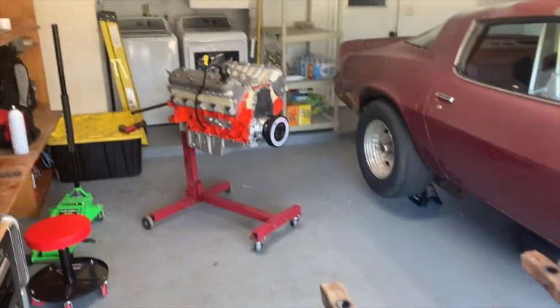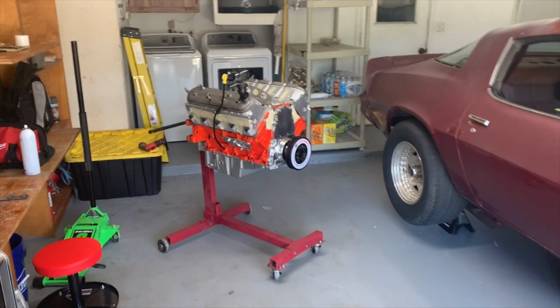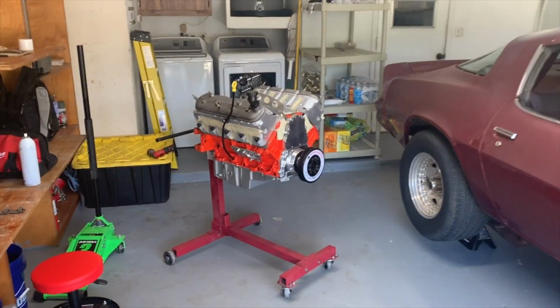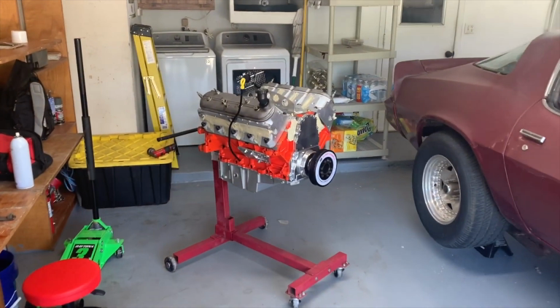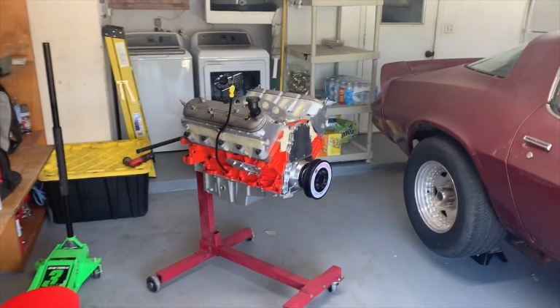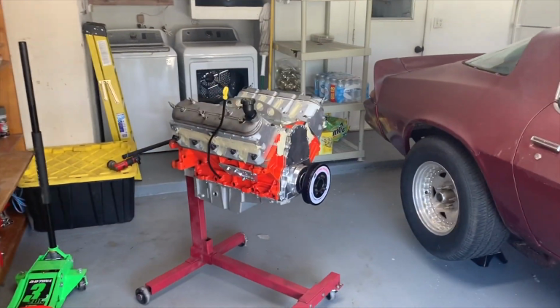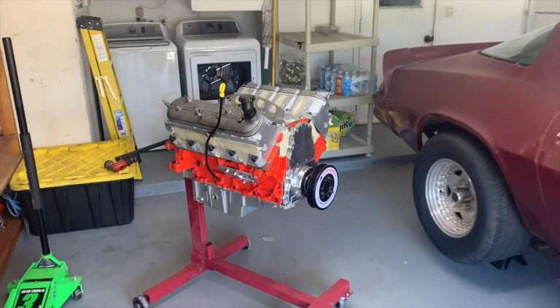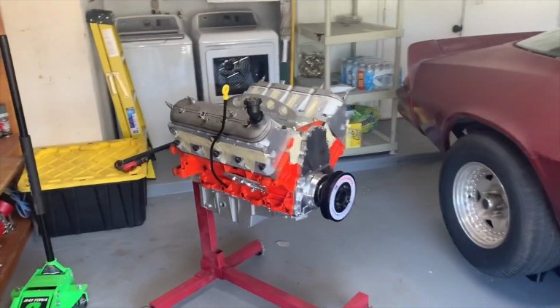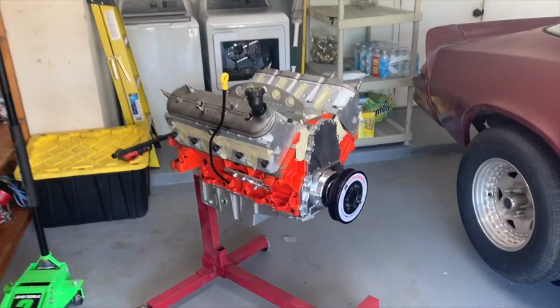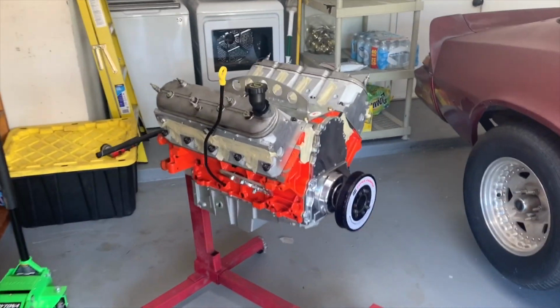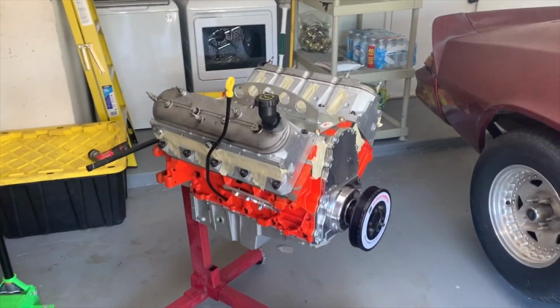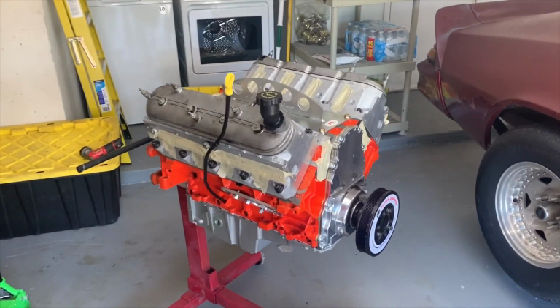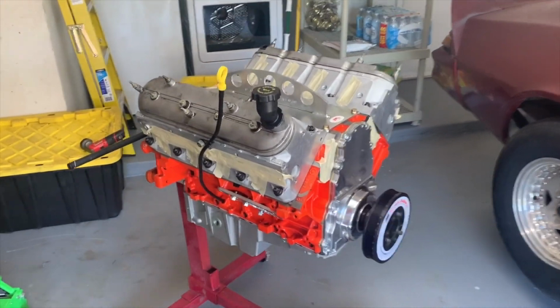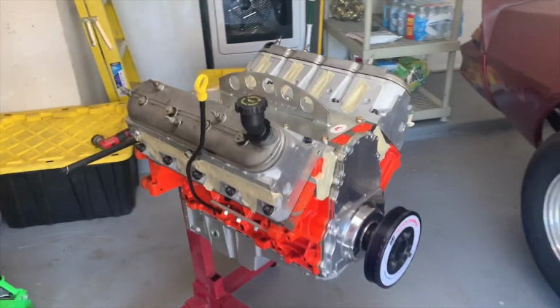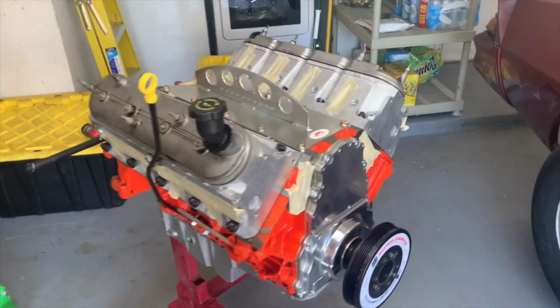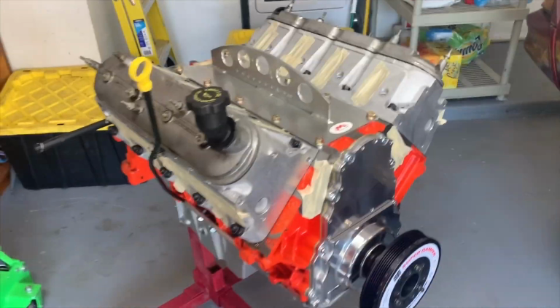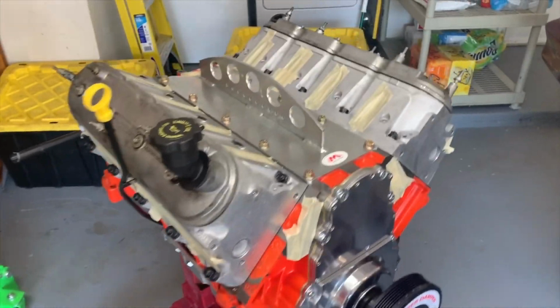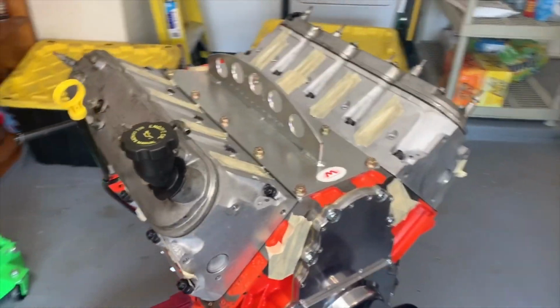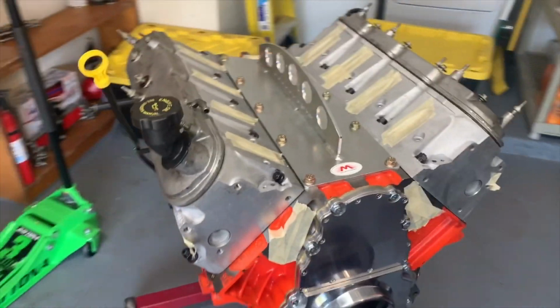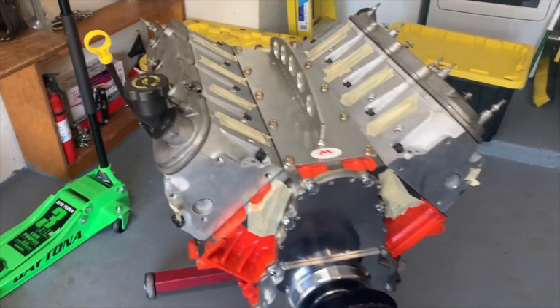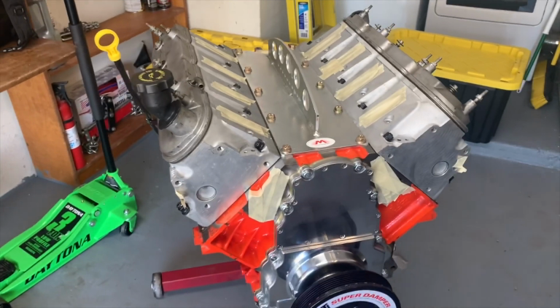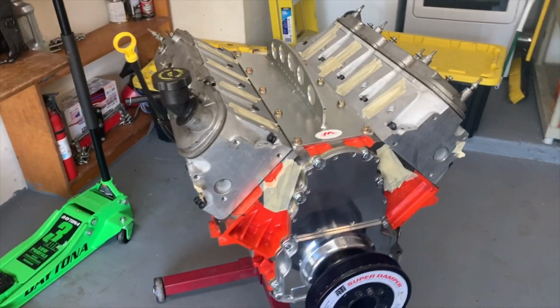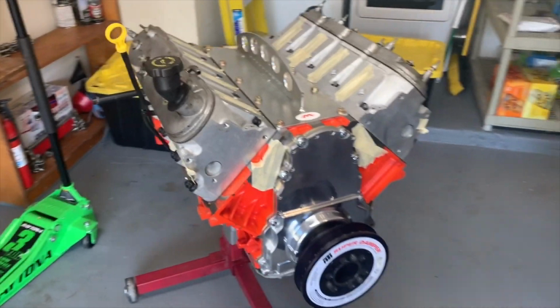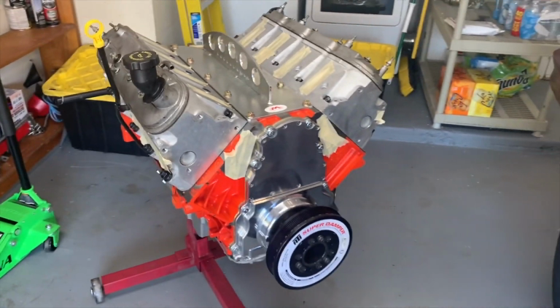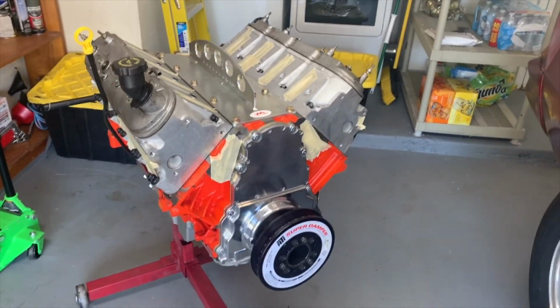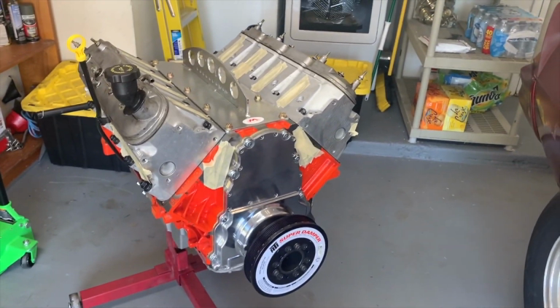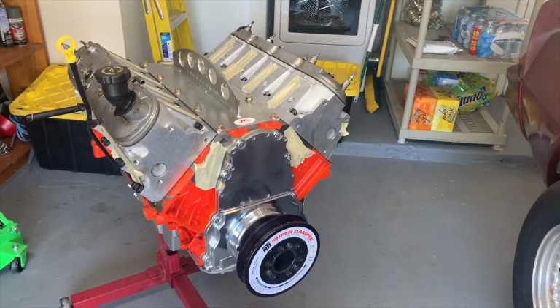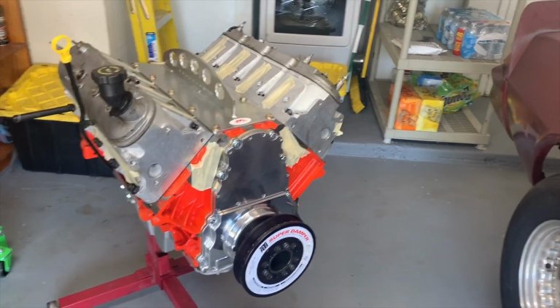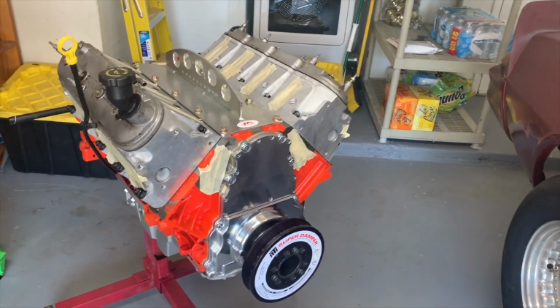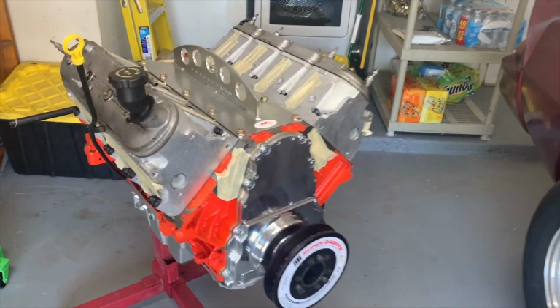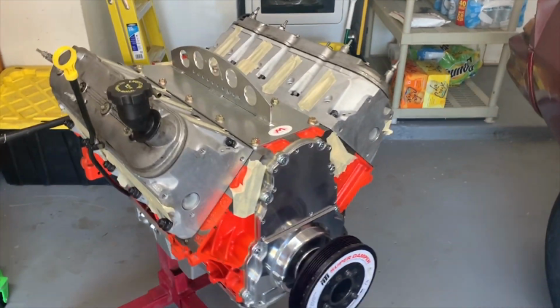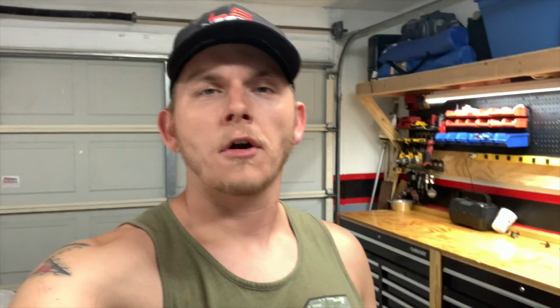Next step, this is going to sit here for a while — probably get an intake for it. Still deciding whether to do a high ram or a sheet metal fabricated setup or something like that.